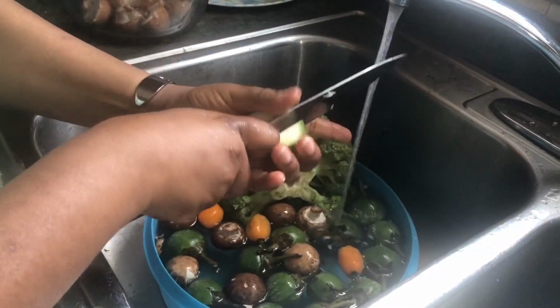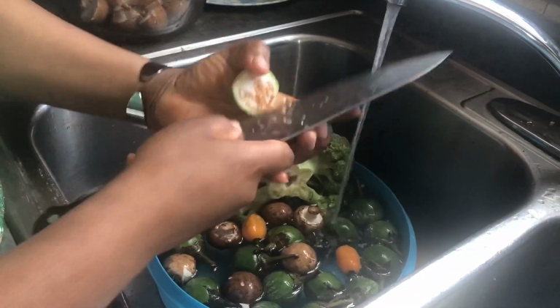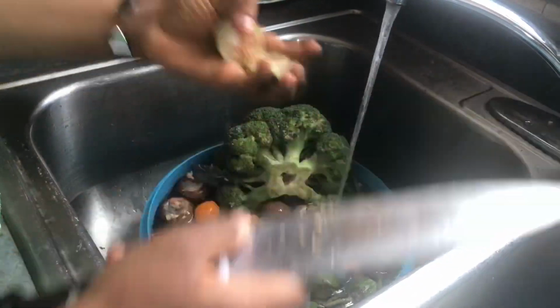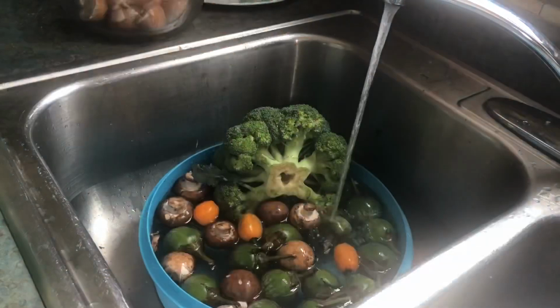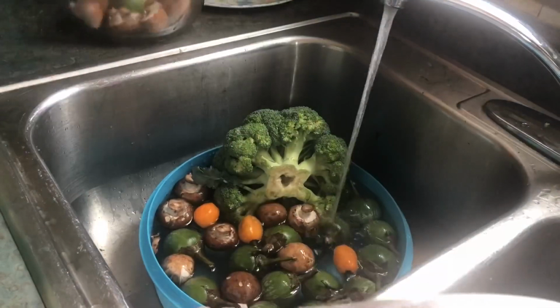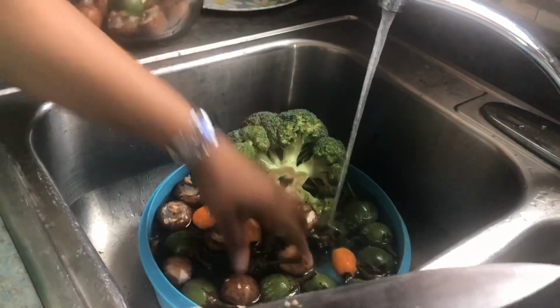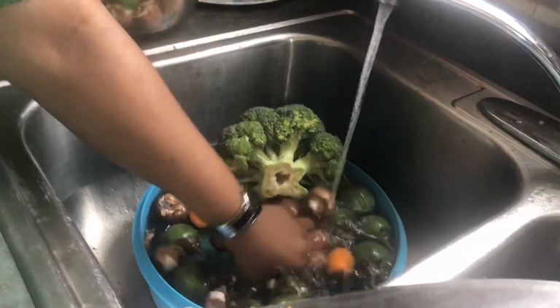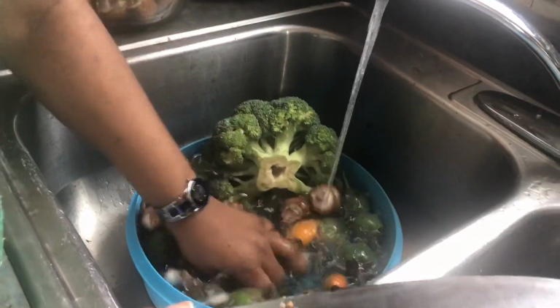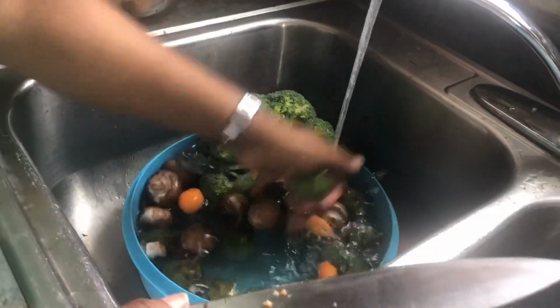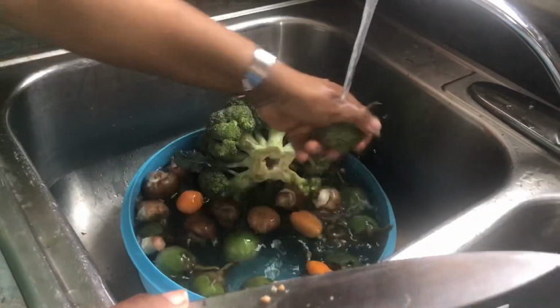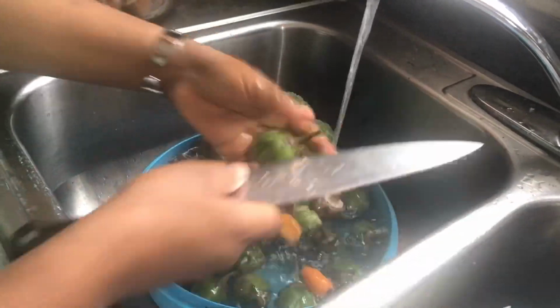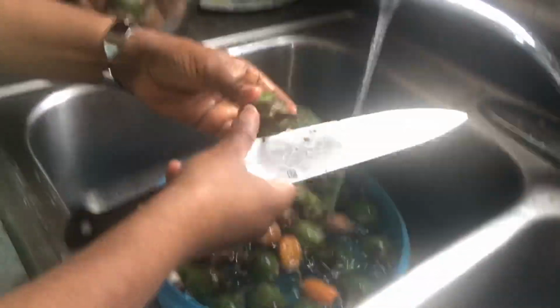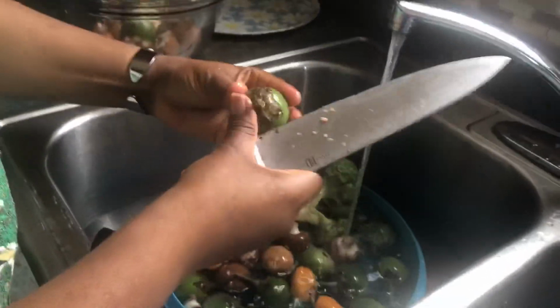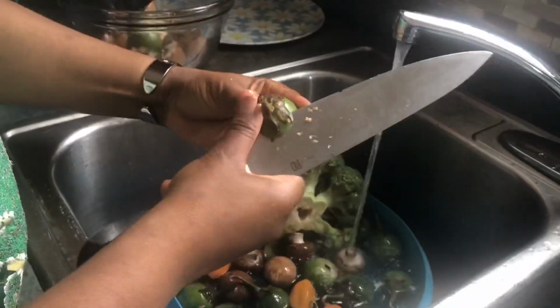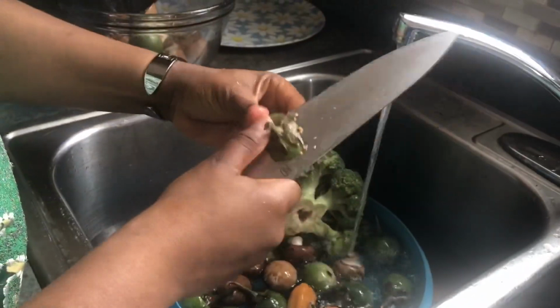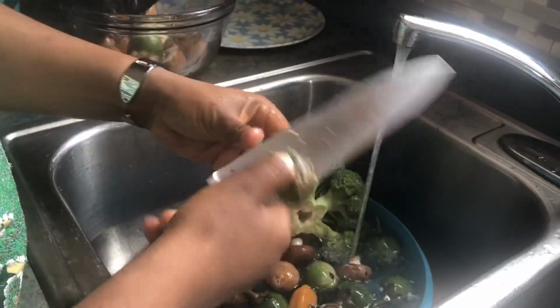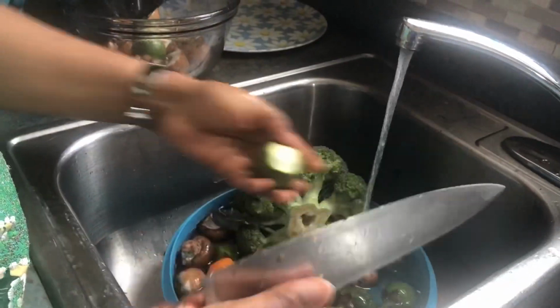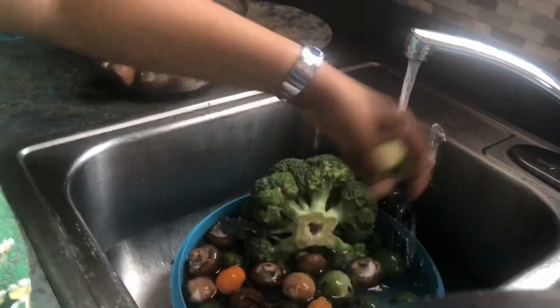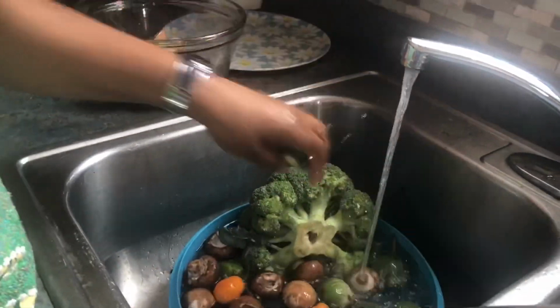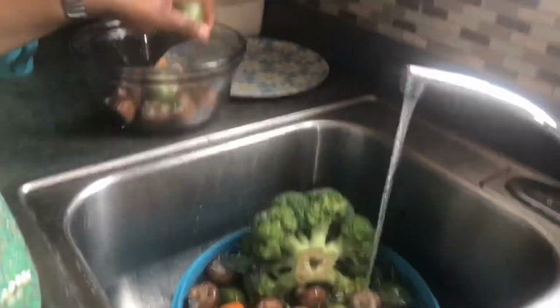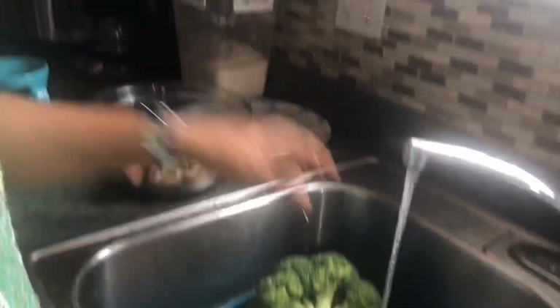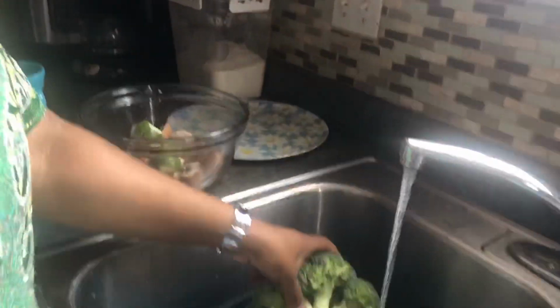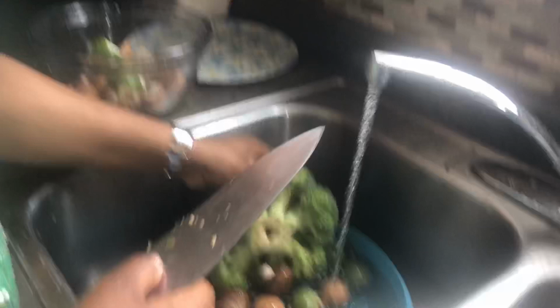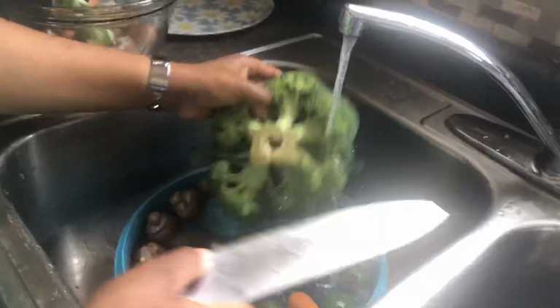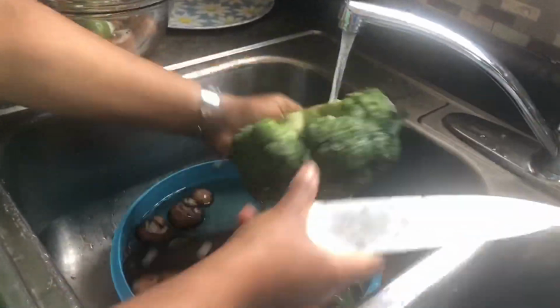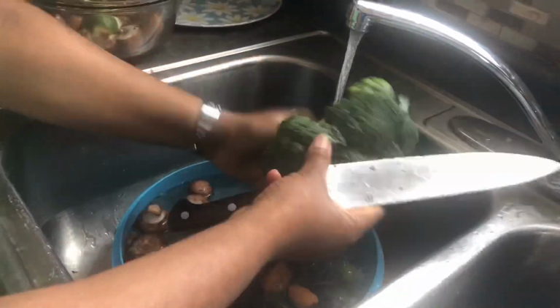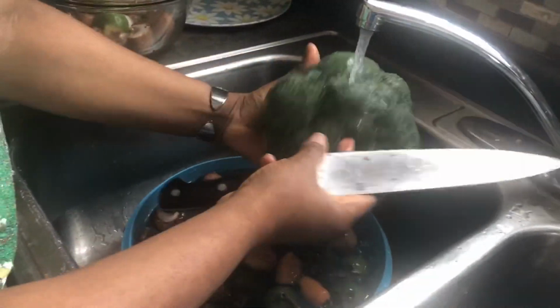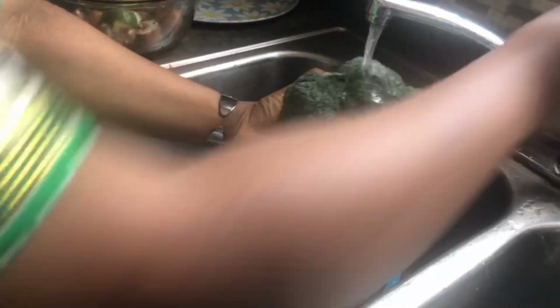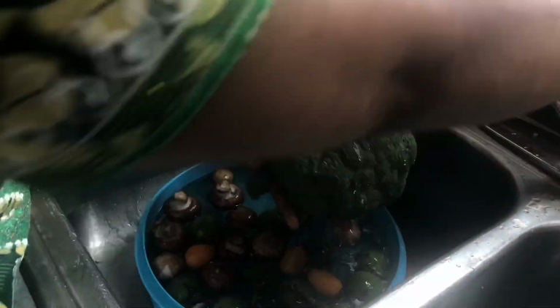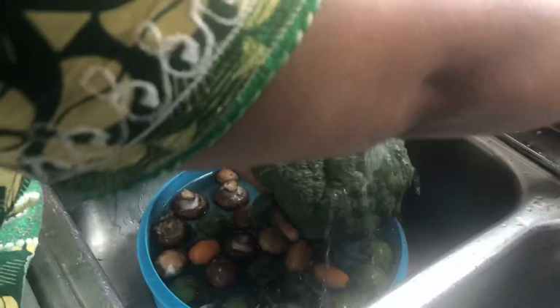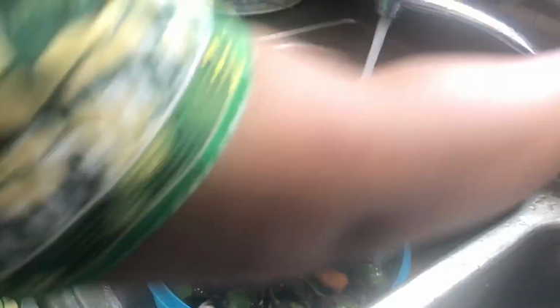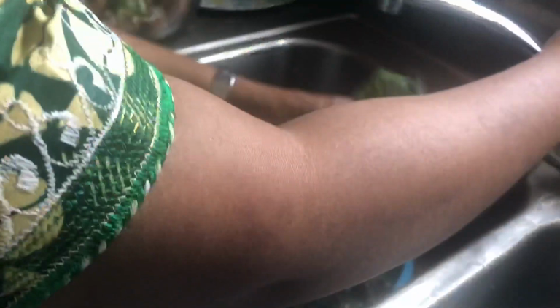Wash and slice the garden egg just to make sure it's not bad inside. You're also going to be cutting the broccoli — make sure the broccoli is very well washed.